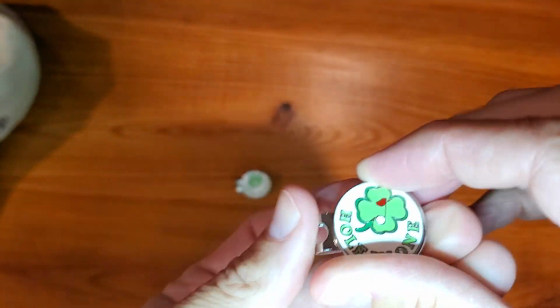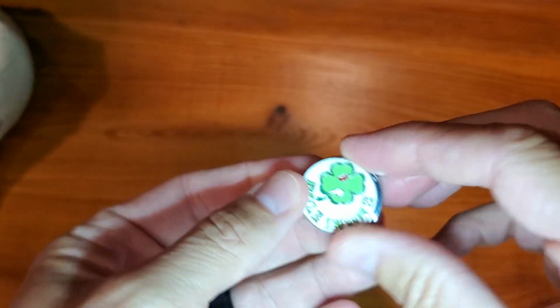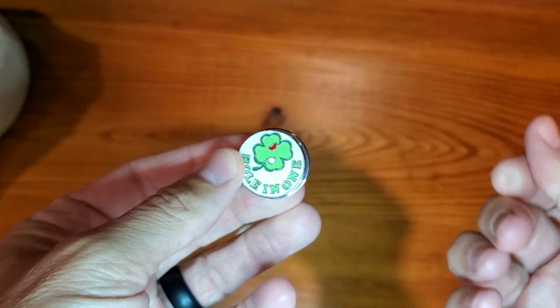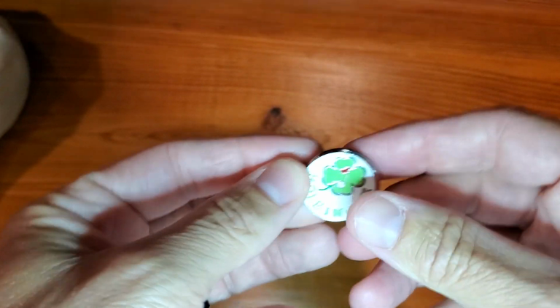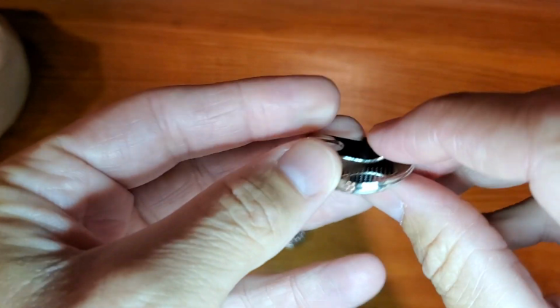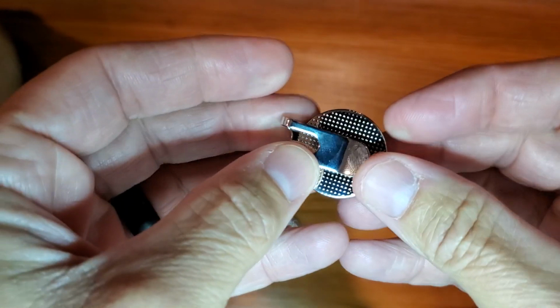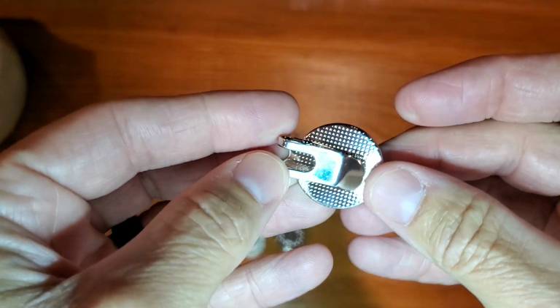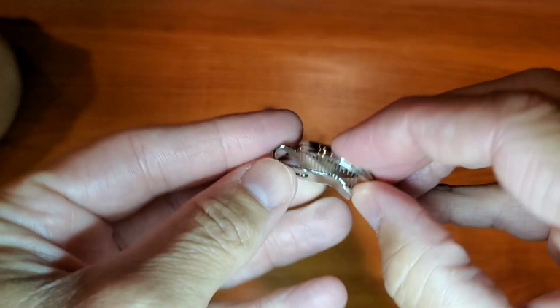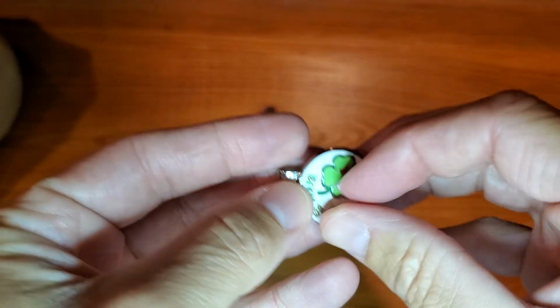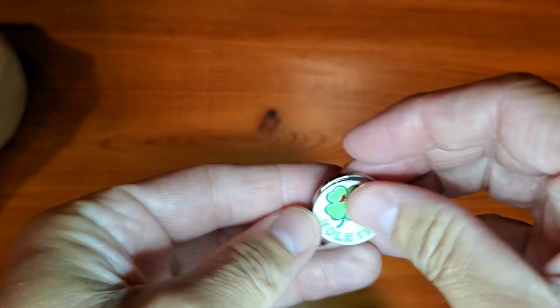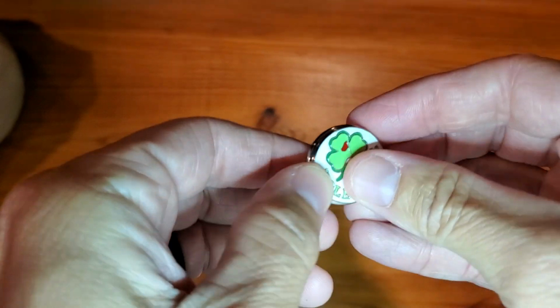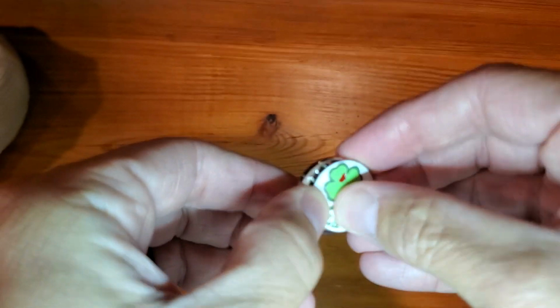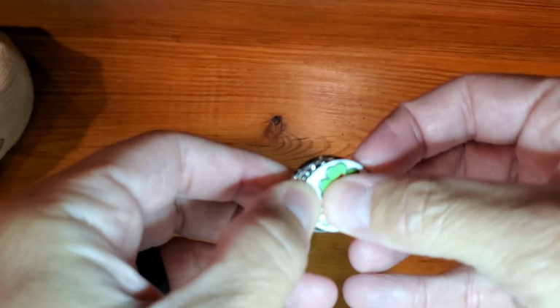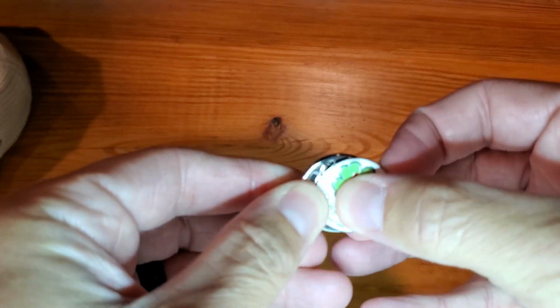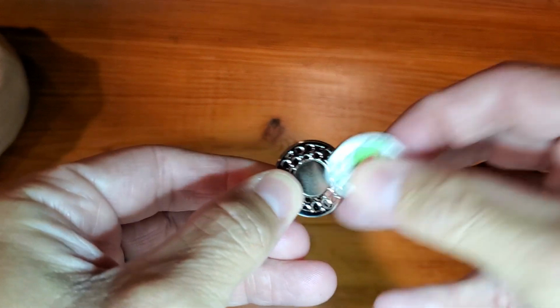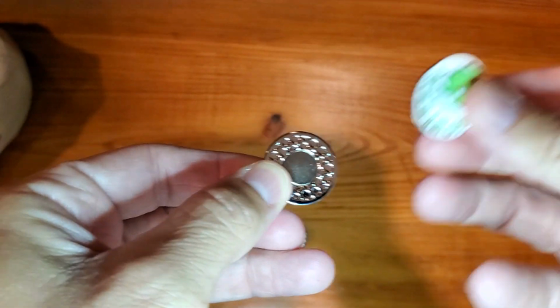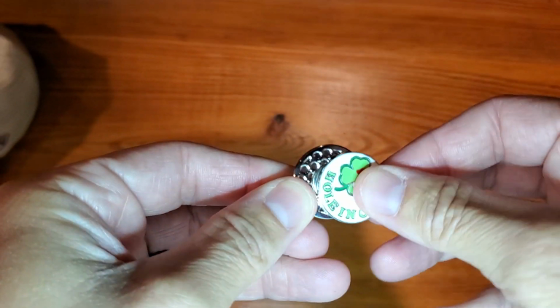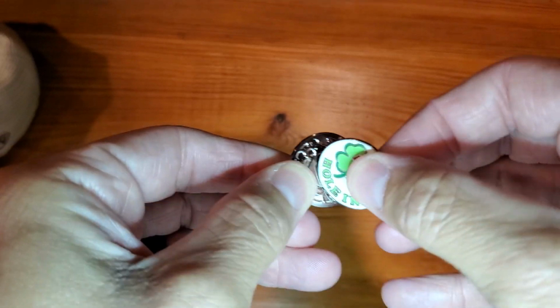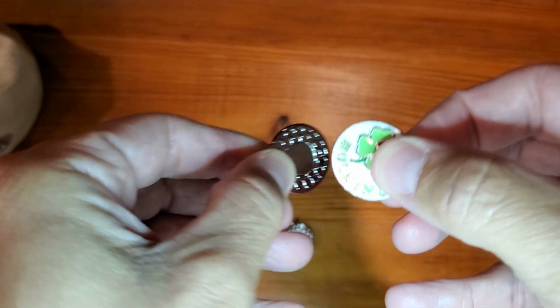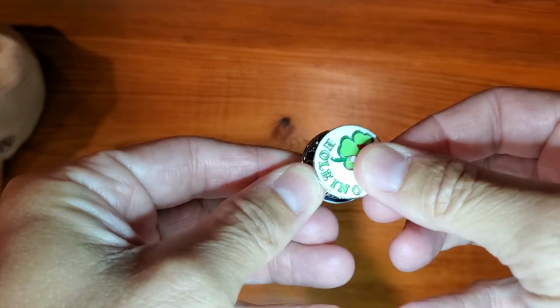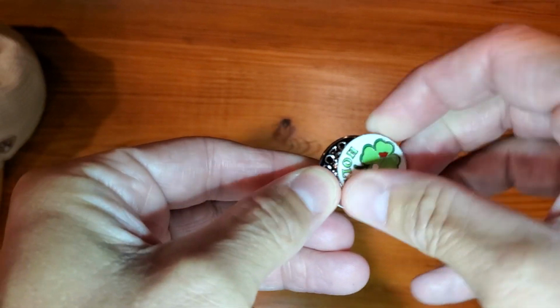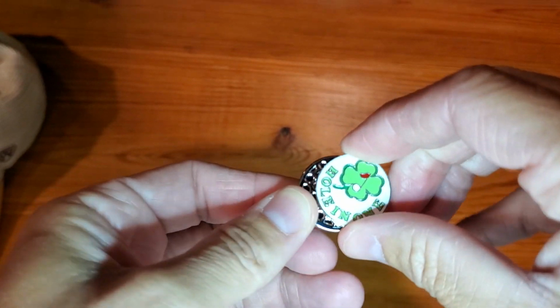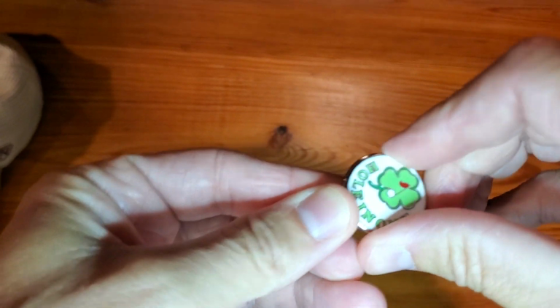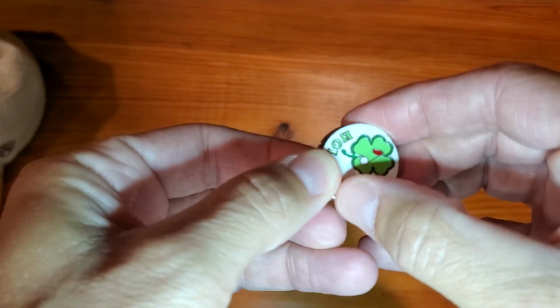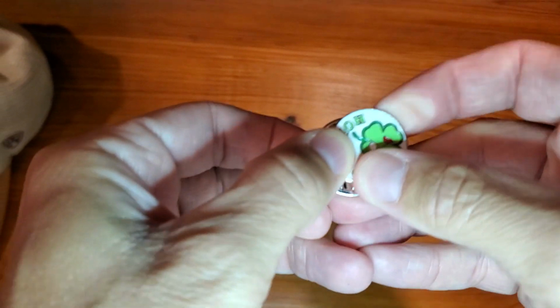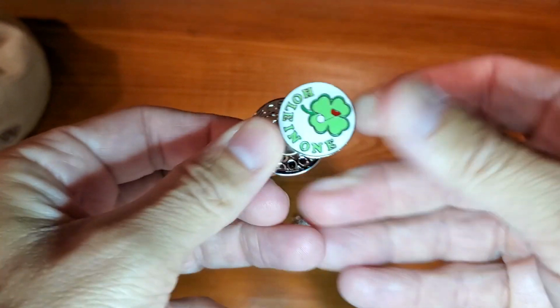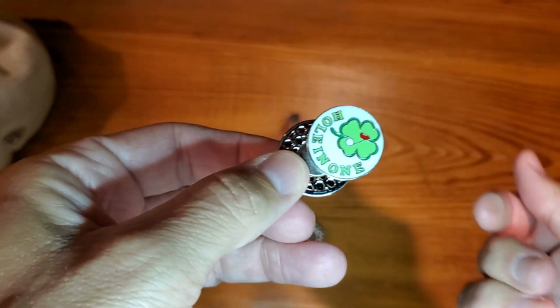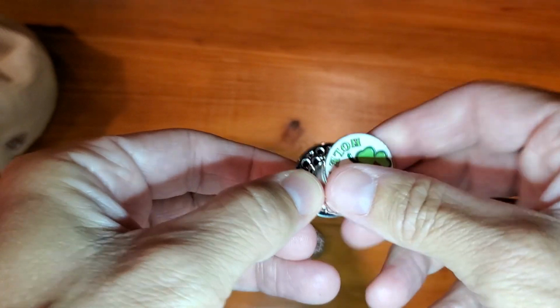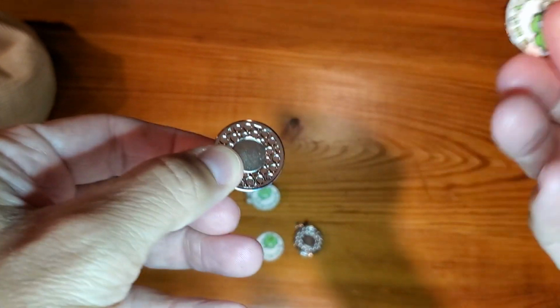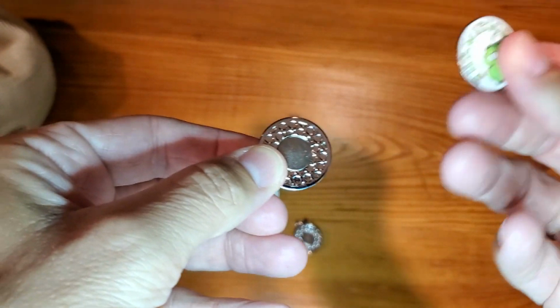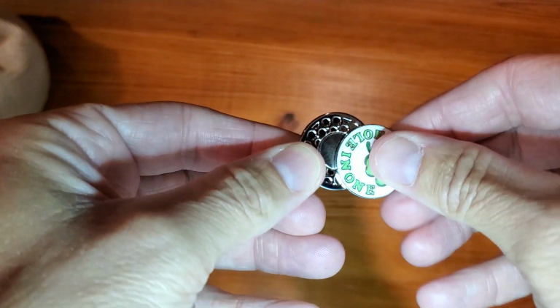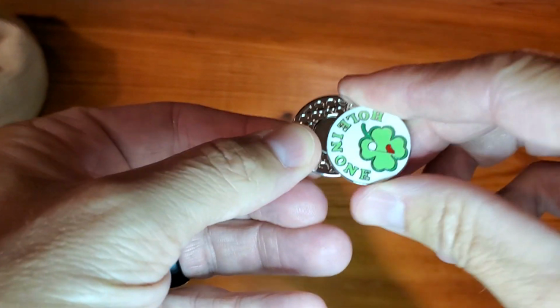It just goes right on to the hat clip. You would just literally pull this off. It is very strong, but all you have to do is just slide it a little bit and then pop it off to make it easy.